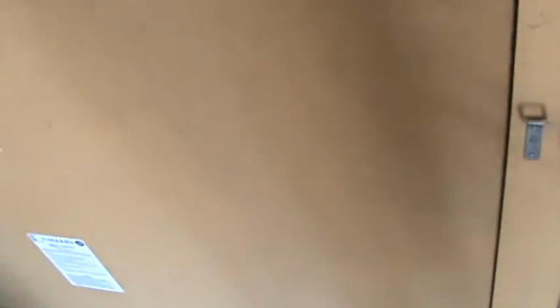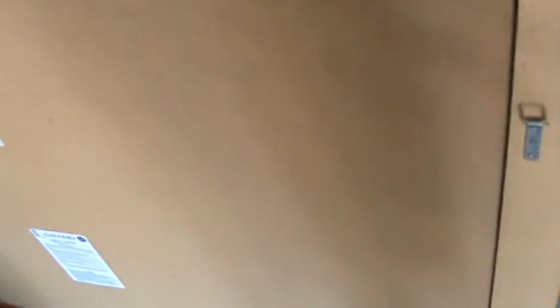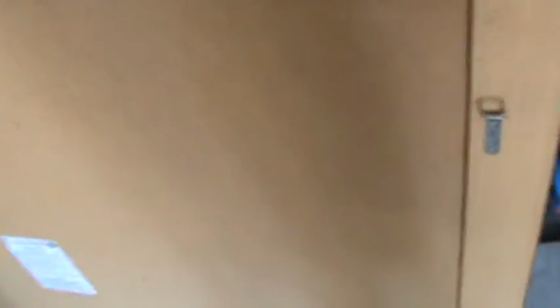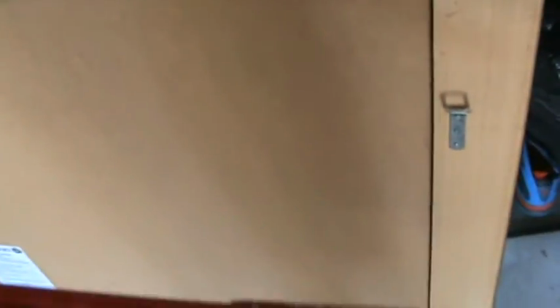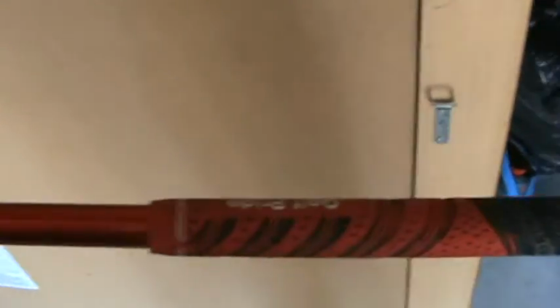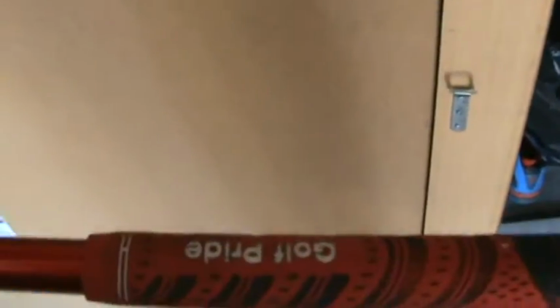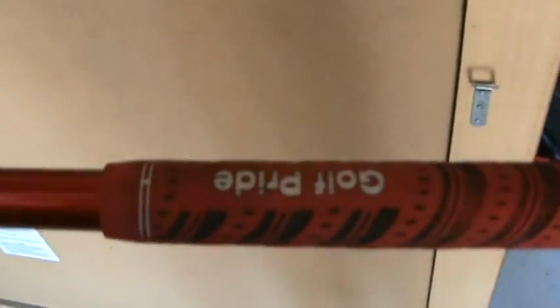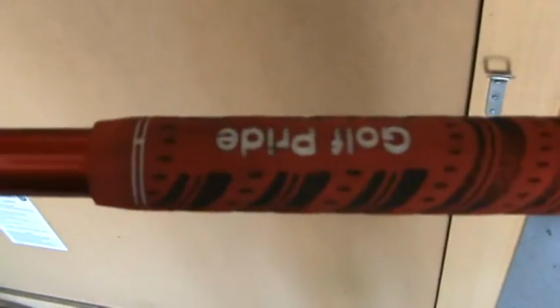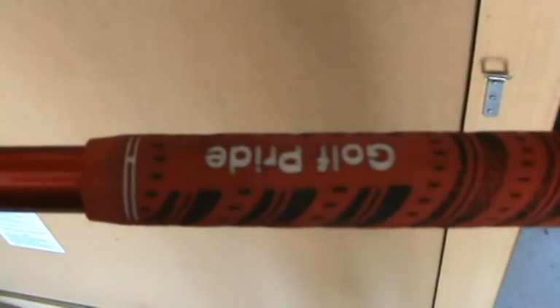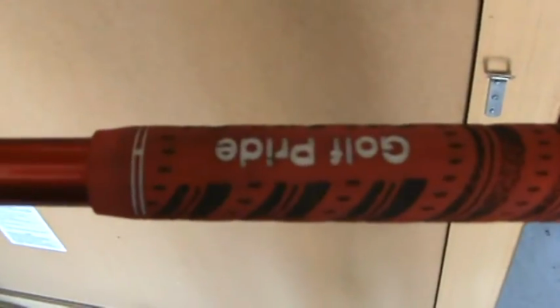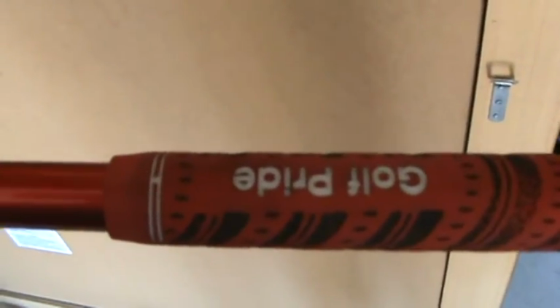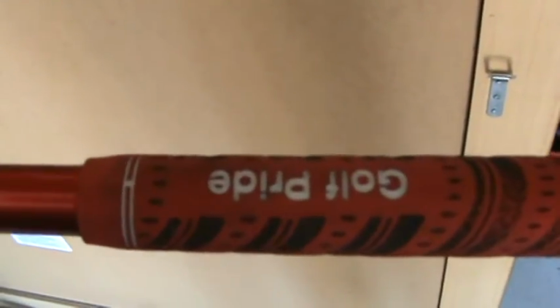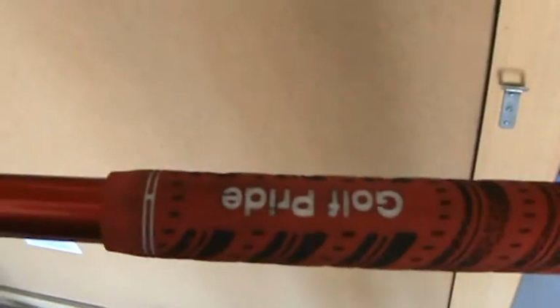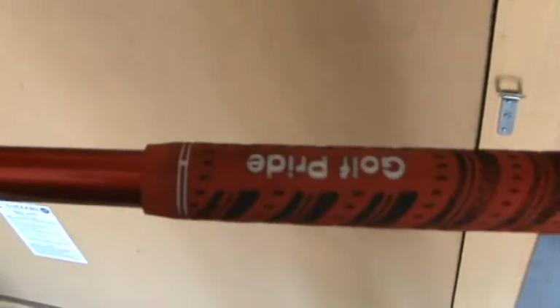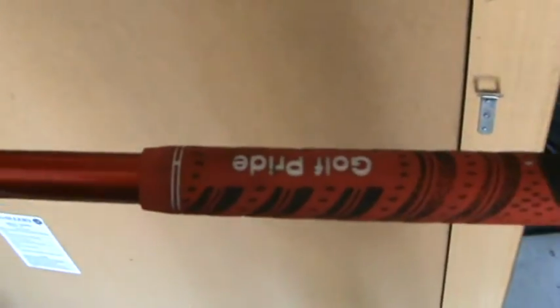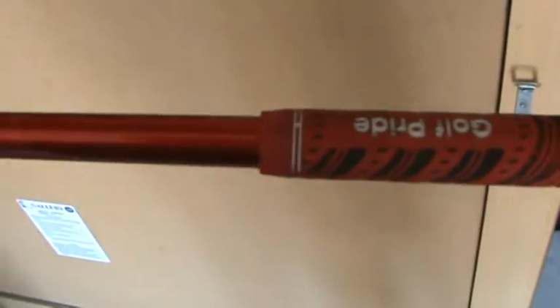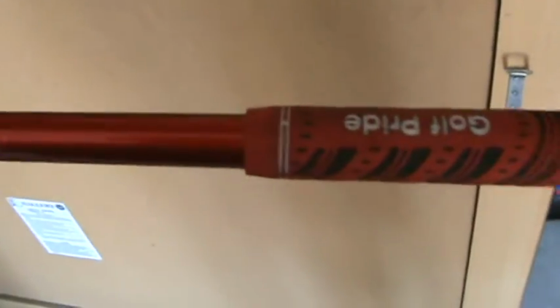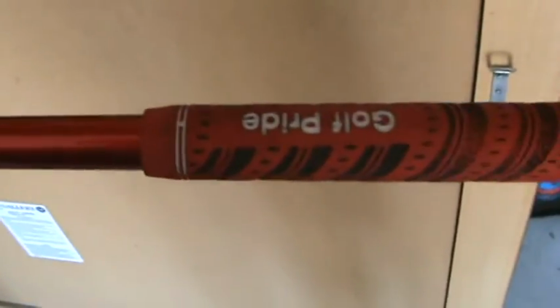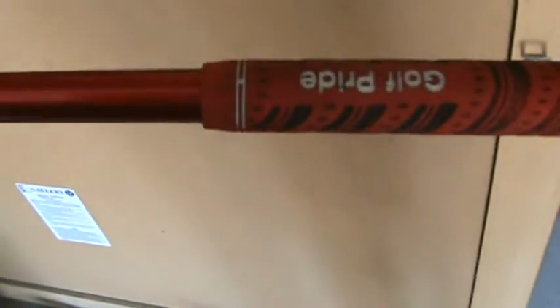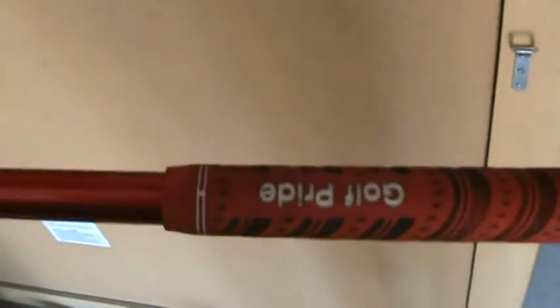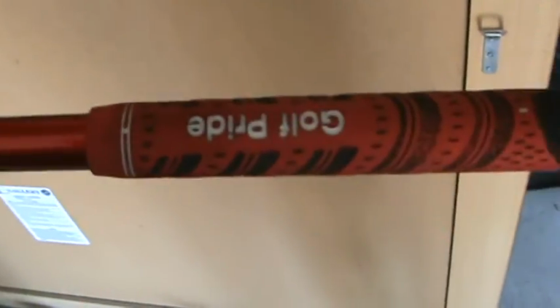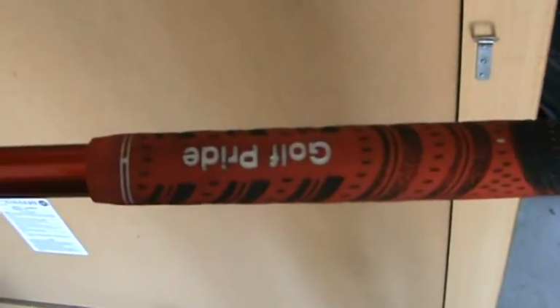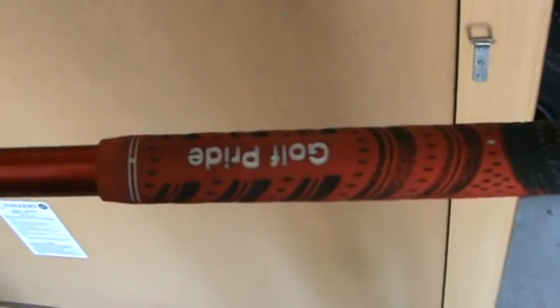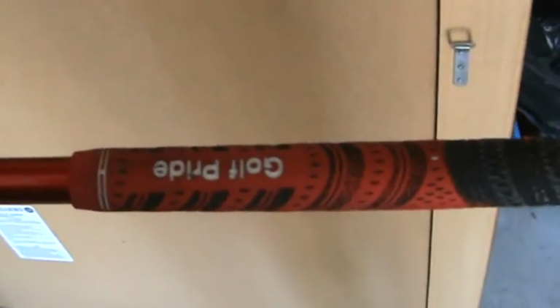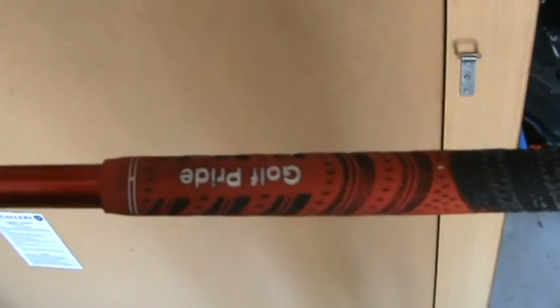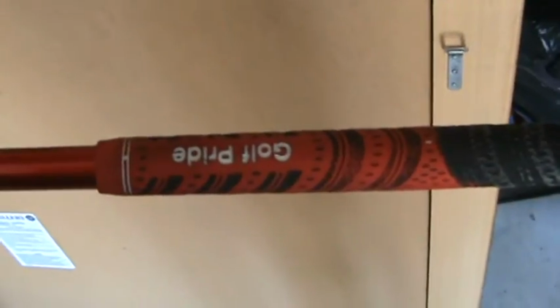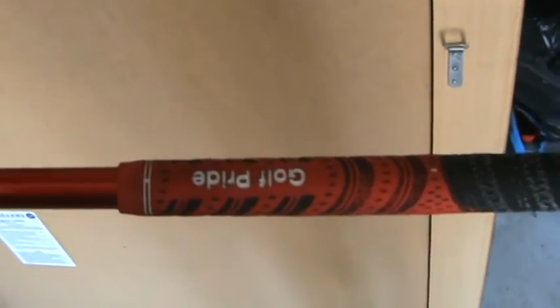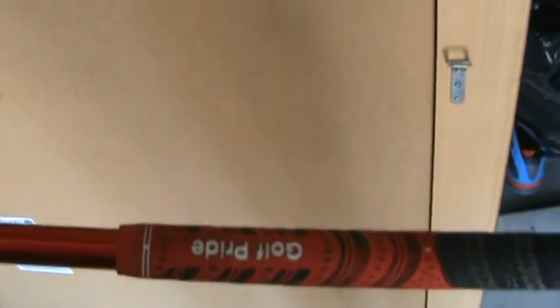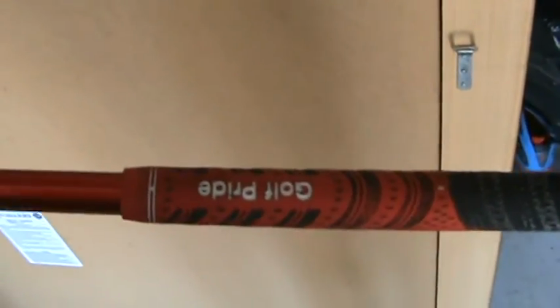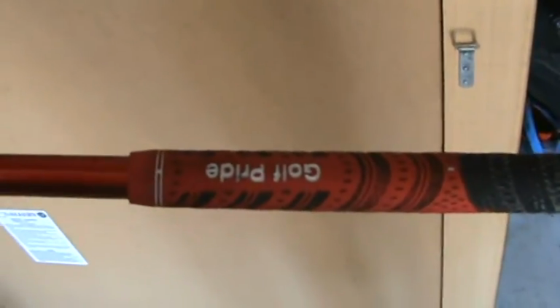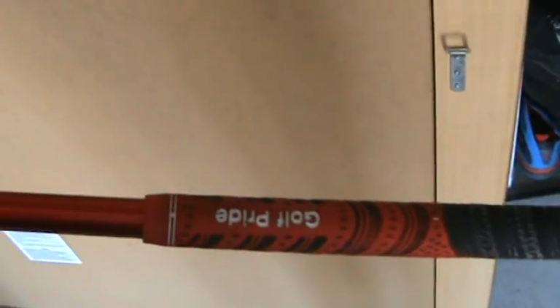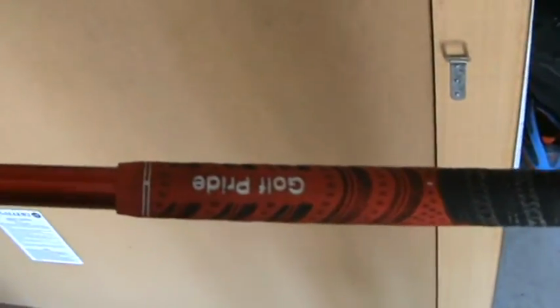Moving on to the grip, I just put on the Golf Pride multi-compound grip here, just to kind of follow the color scheme of red, and also to match the grip on my irons. It's just the same grip, so I thought I might just keep everything the same throughout my bag.